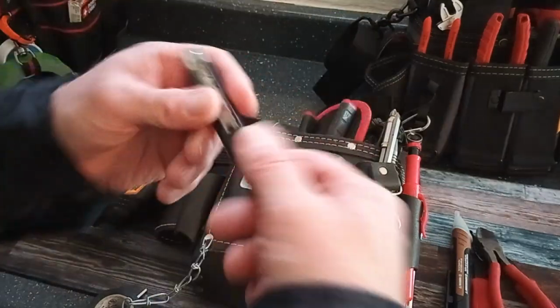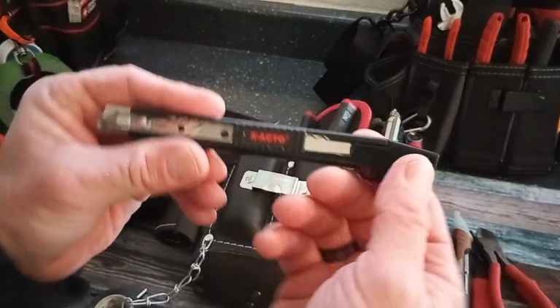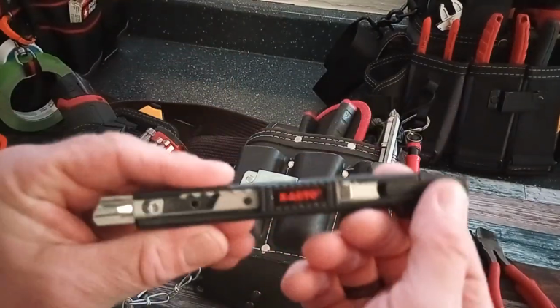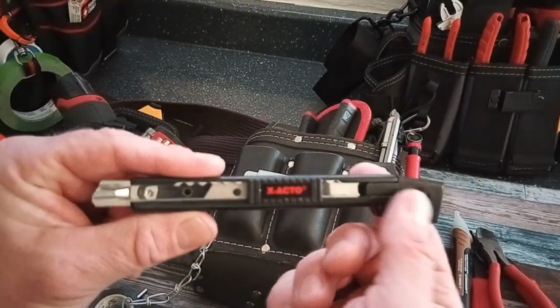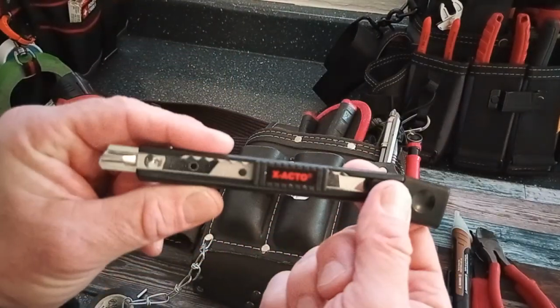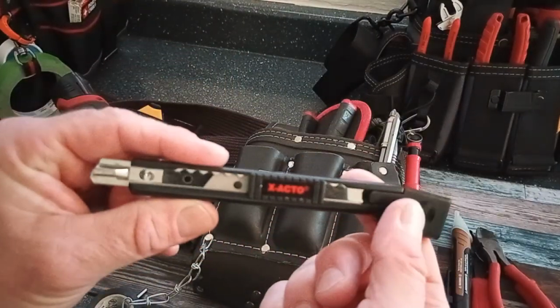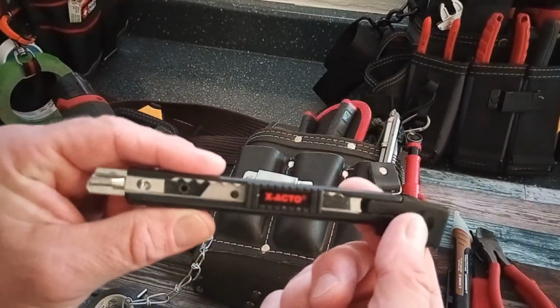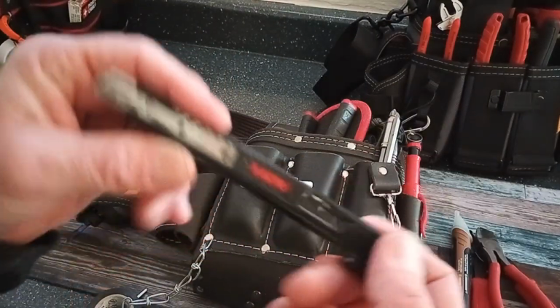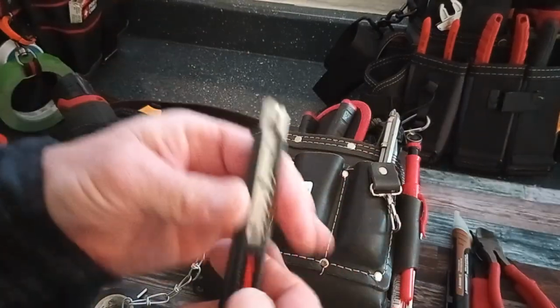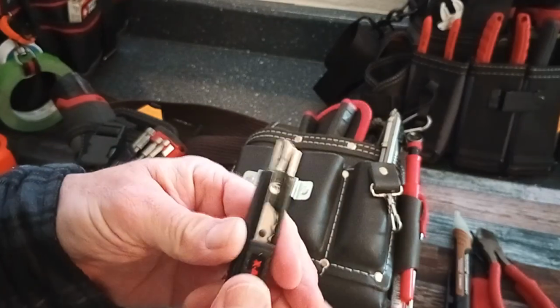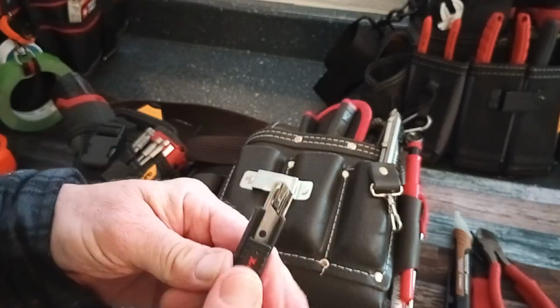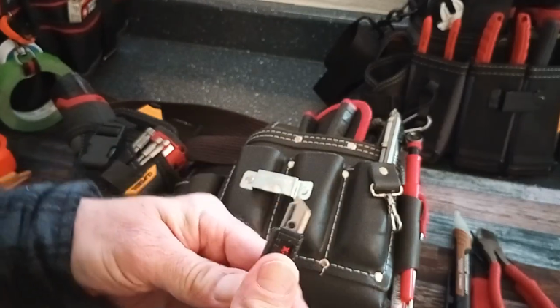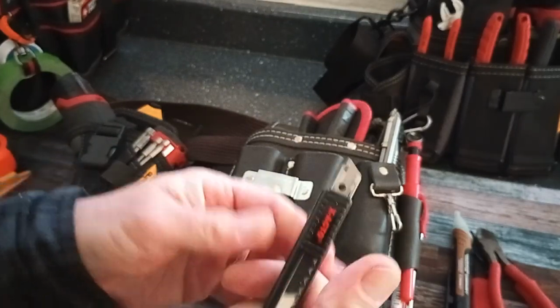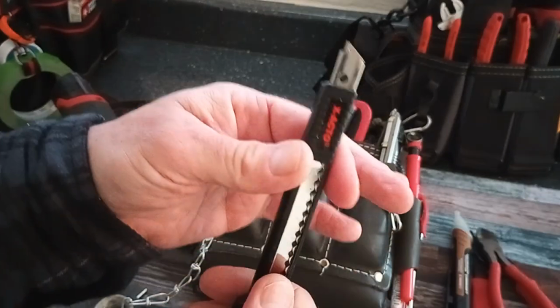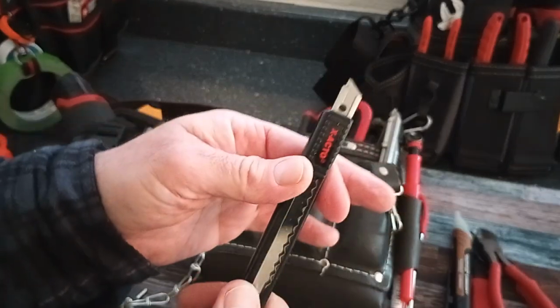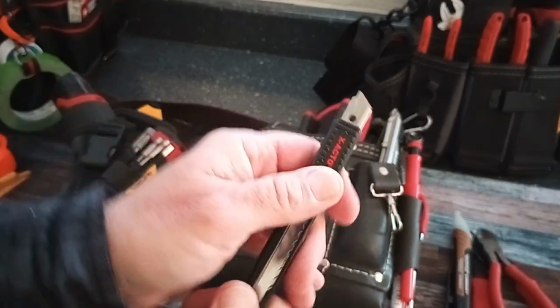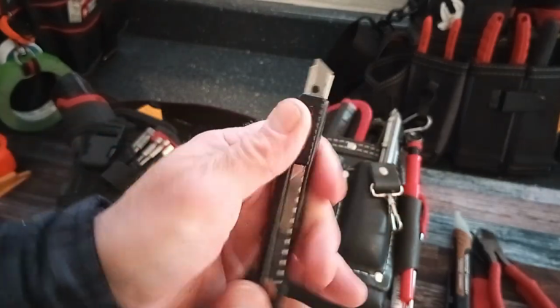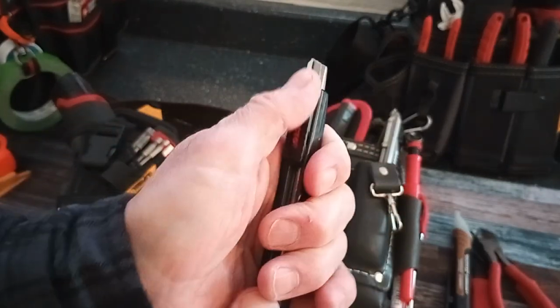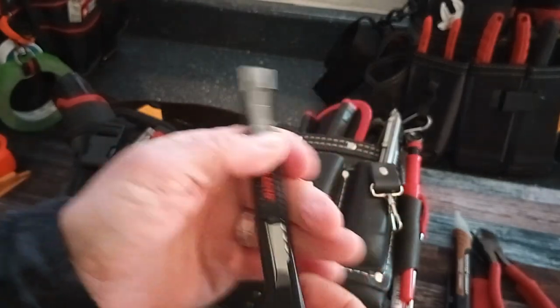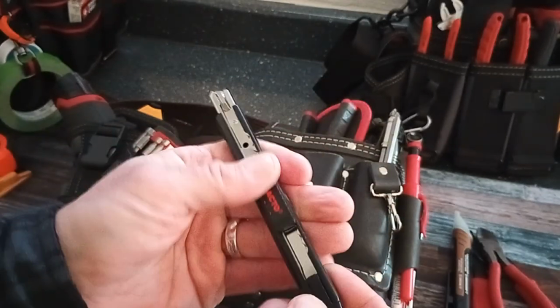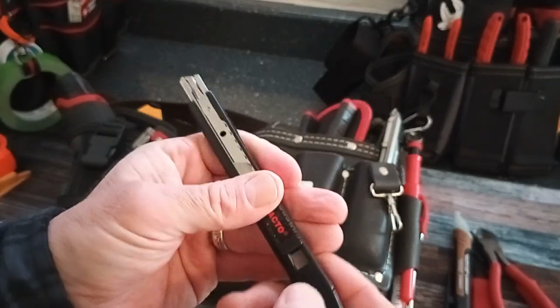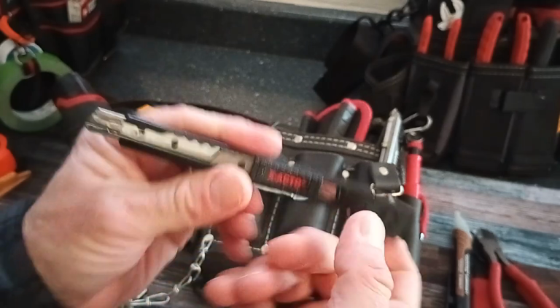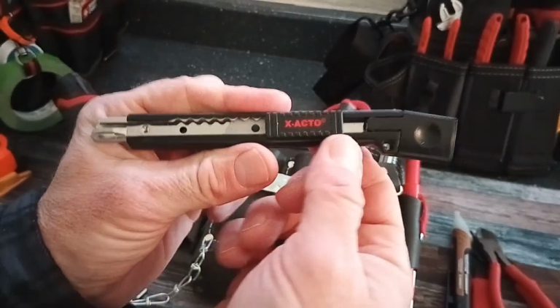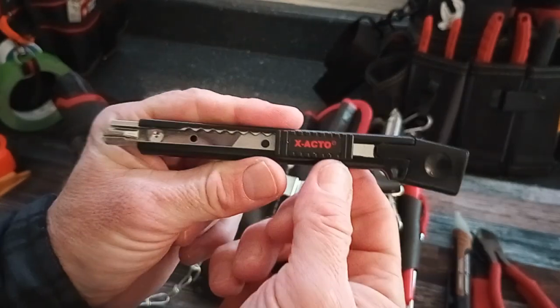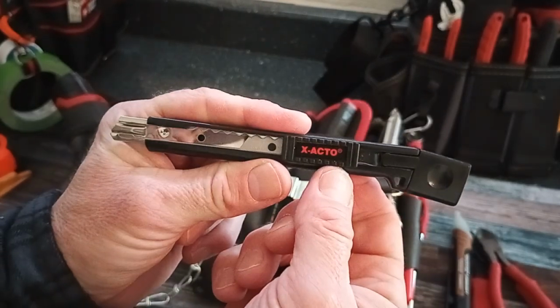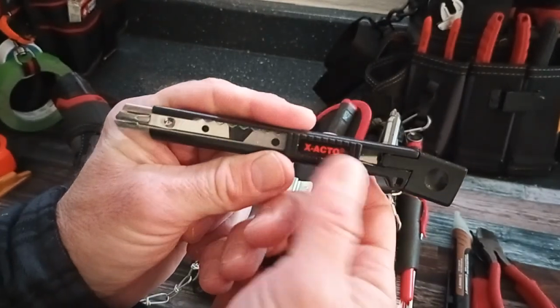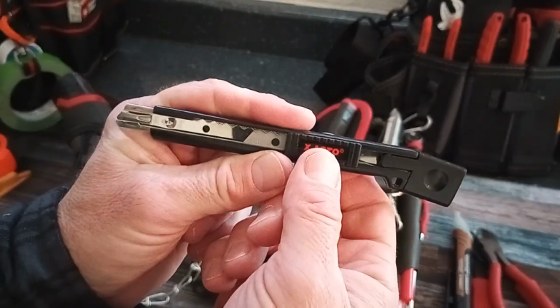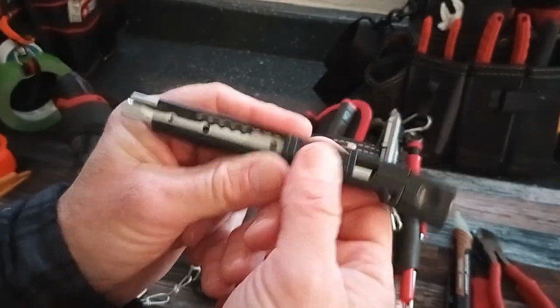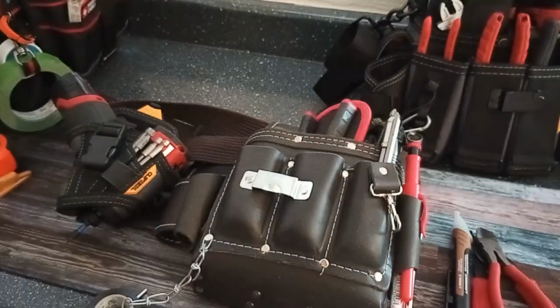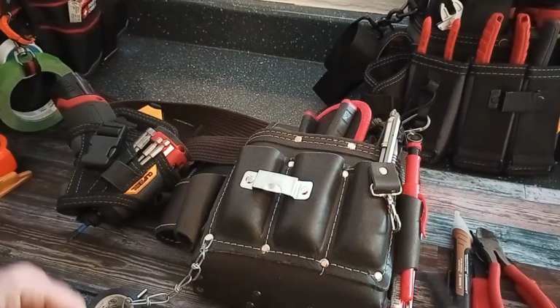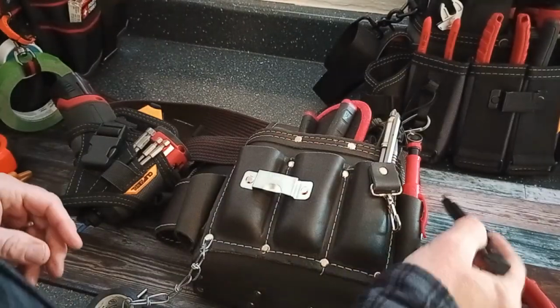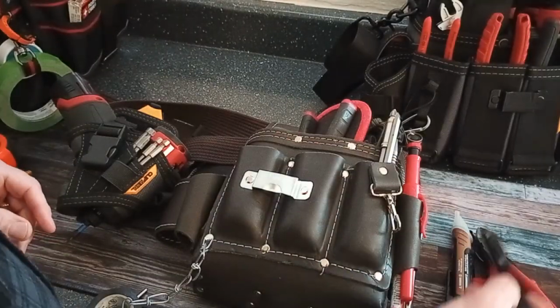I keep an exacto knife in here — obviously you need to change the blade out, but you never know when you need to do some little precision cuts, a little more precise than a utility blade.